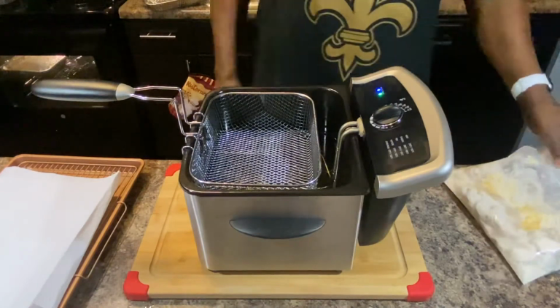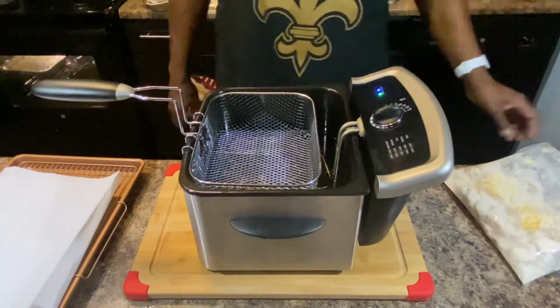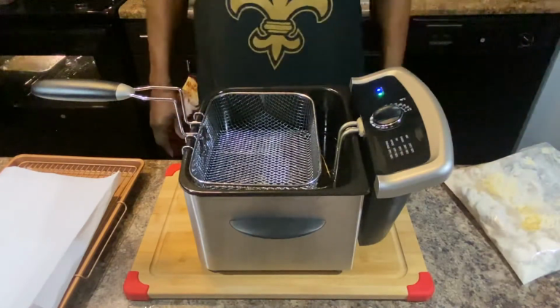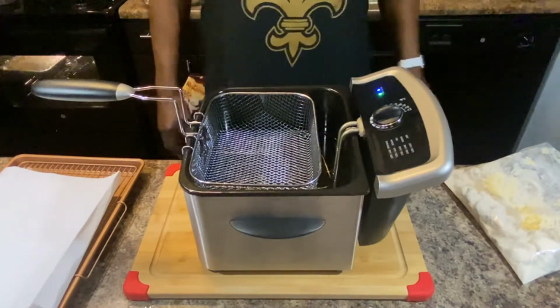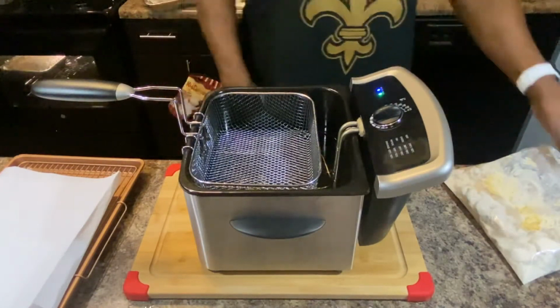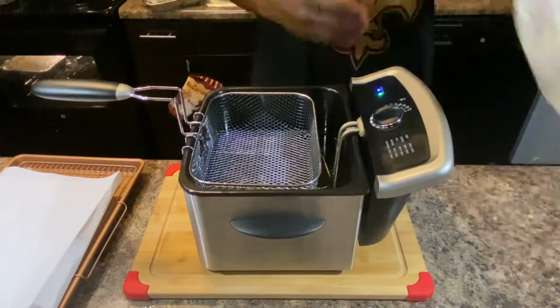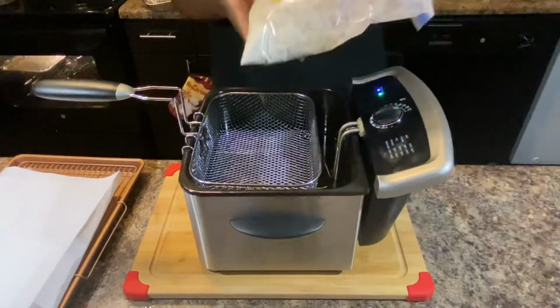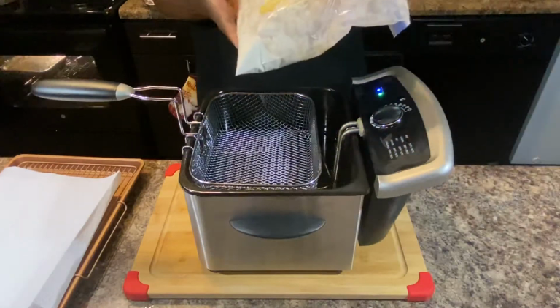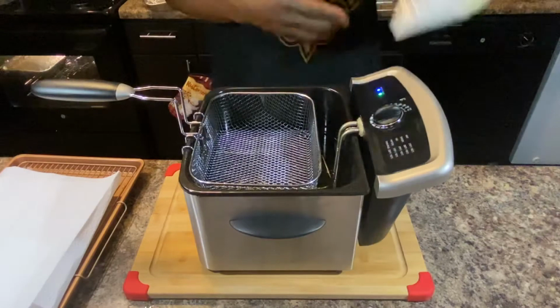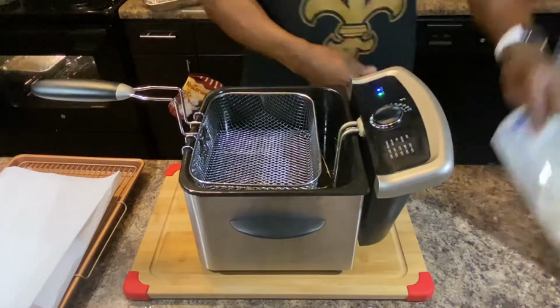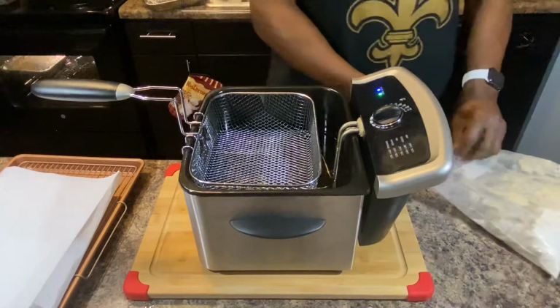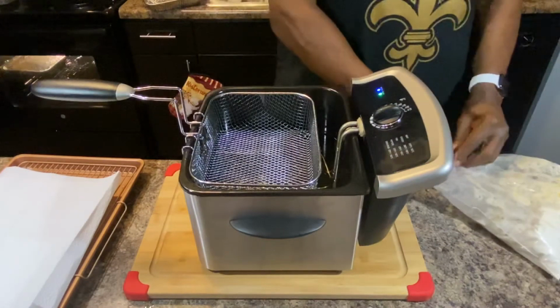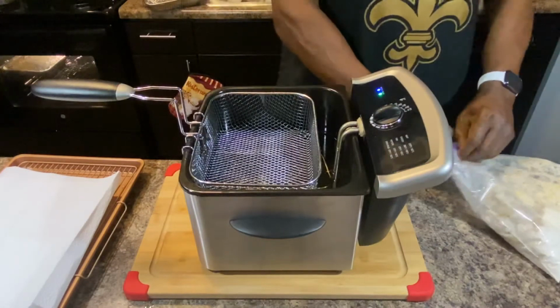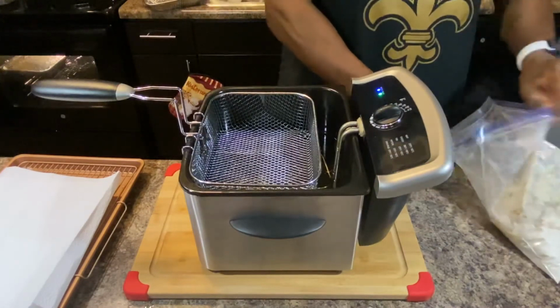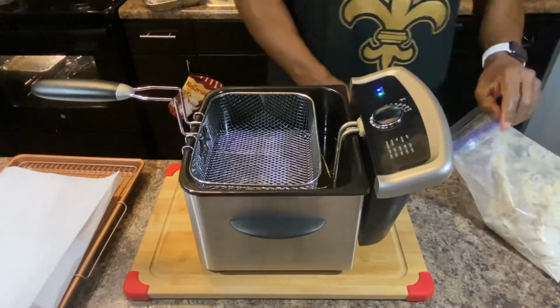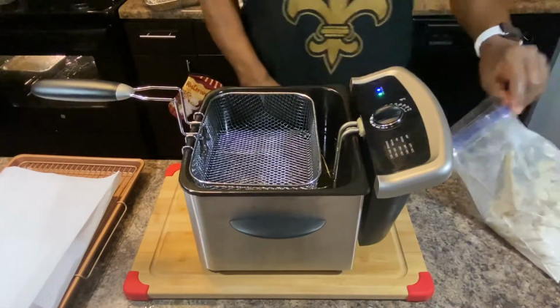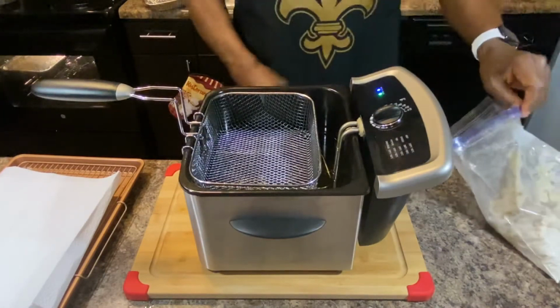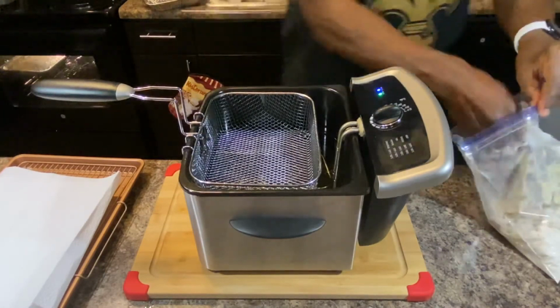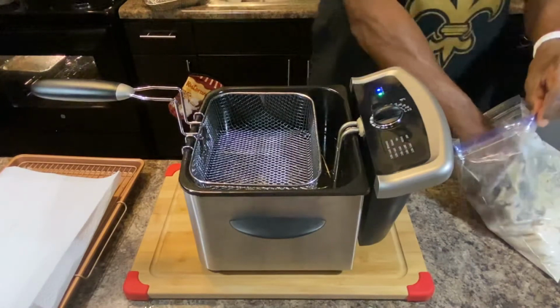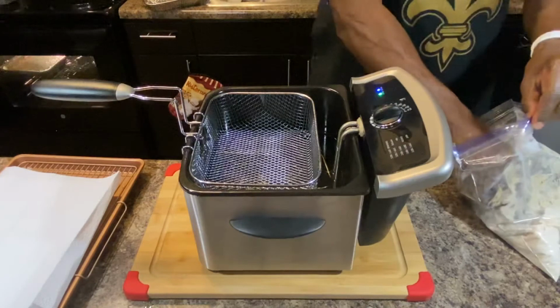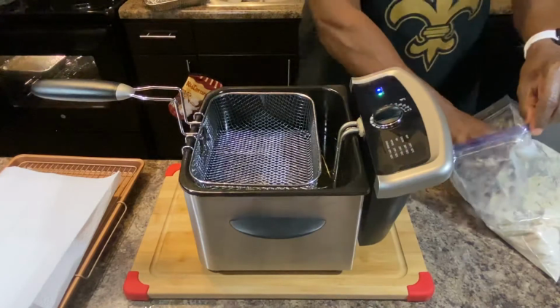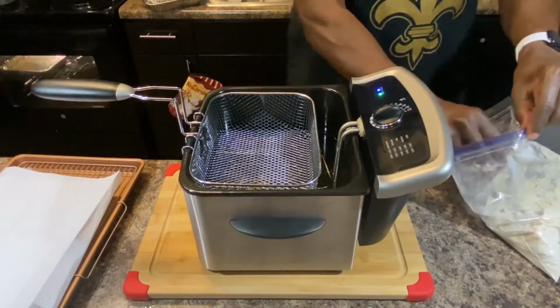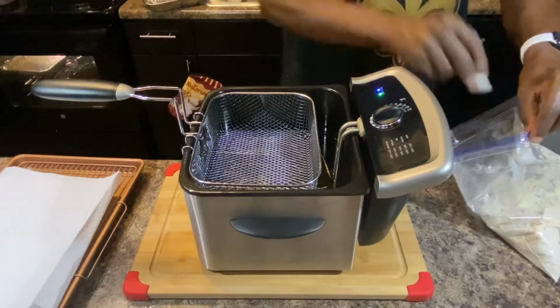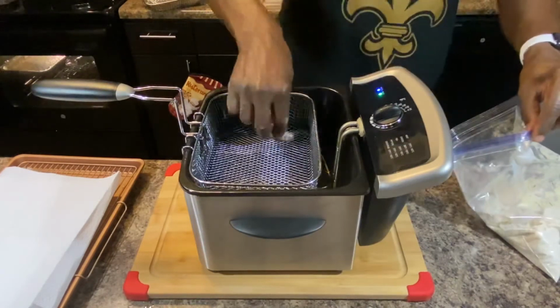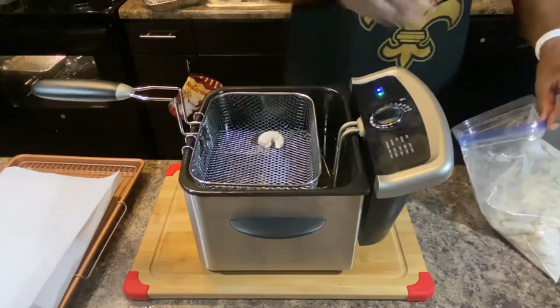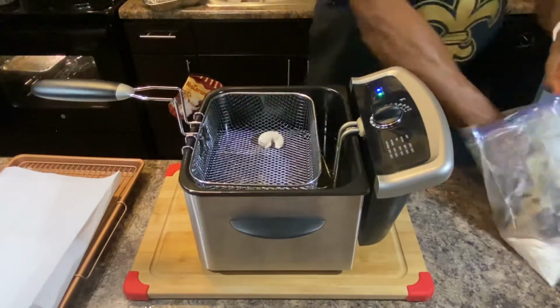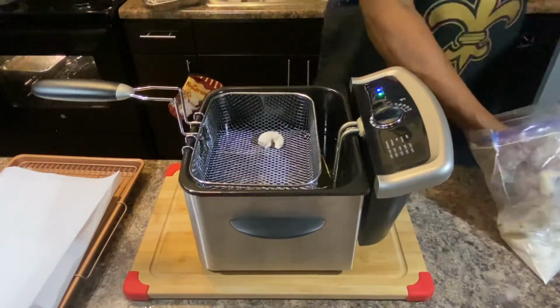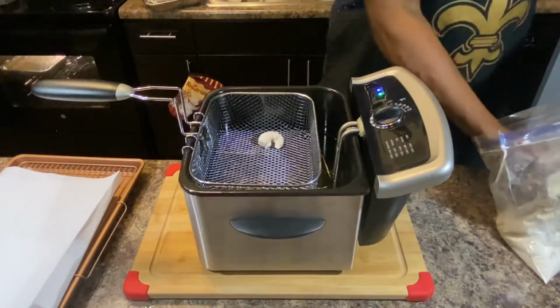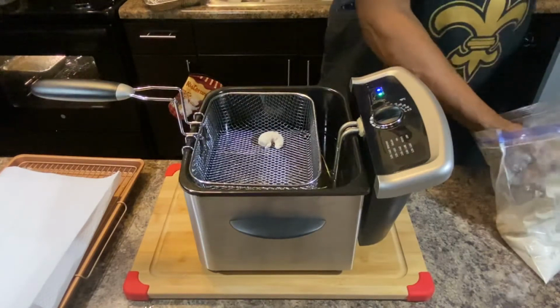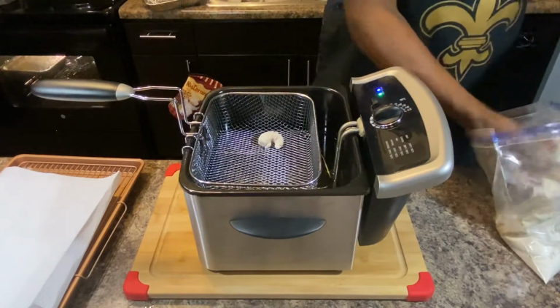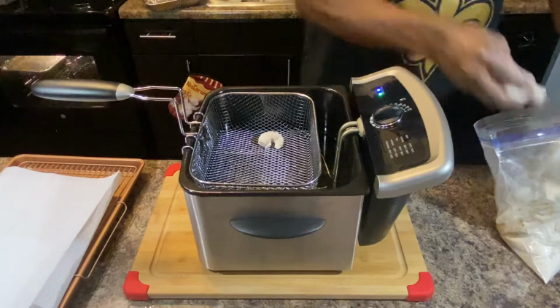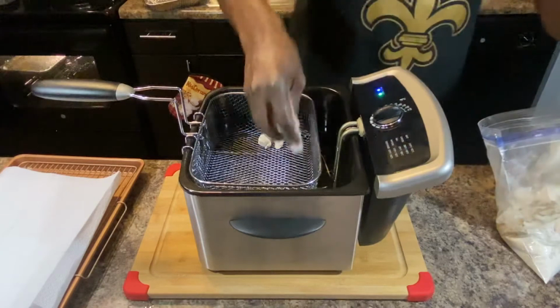We're gonna do some bang bang shrimp. I got some in the bag right here already floured up. I'm not gonna use any kind of fish fry or shrimp fry — I don't want them to get too gauphed. We're gonna grab some in here and fry them up.